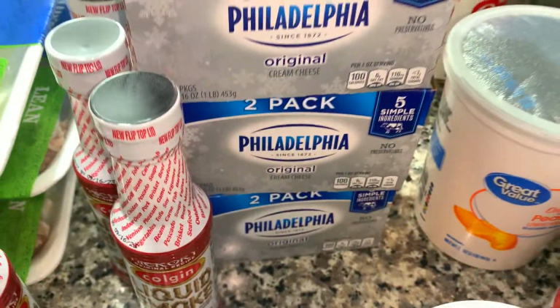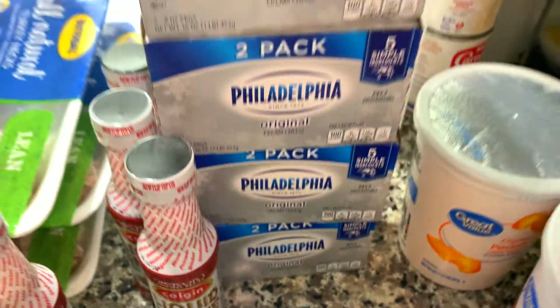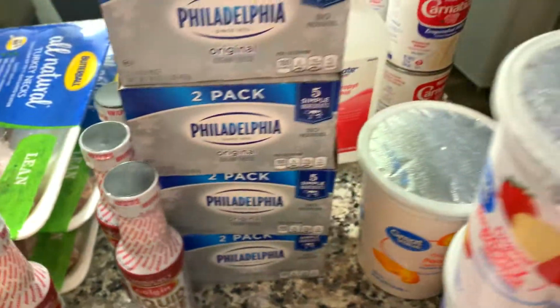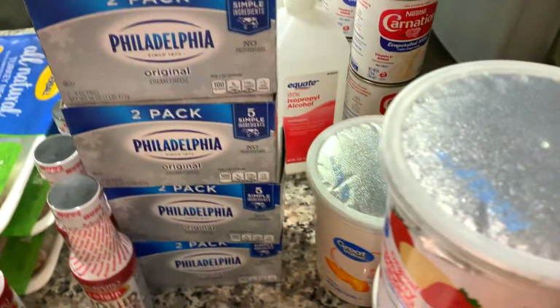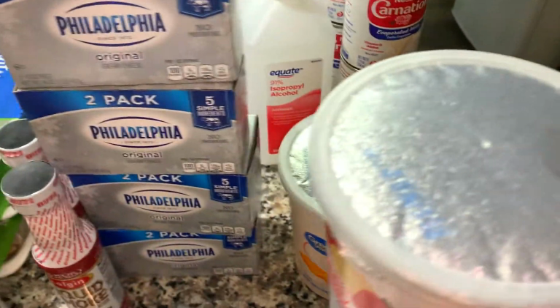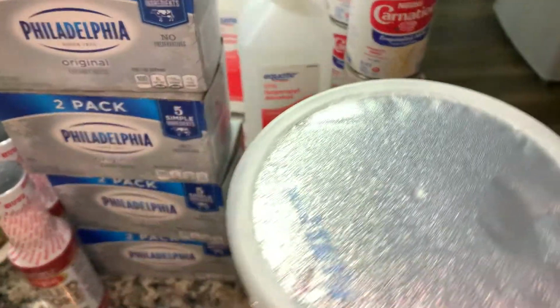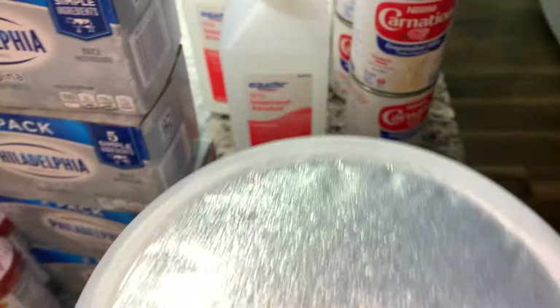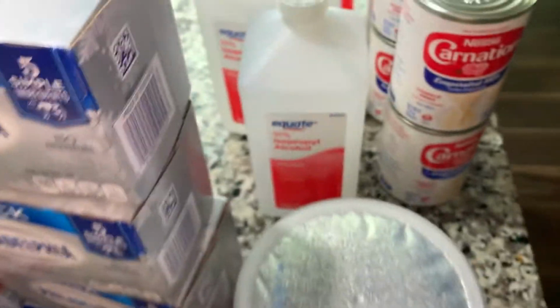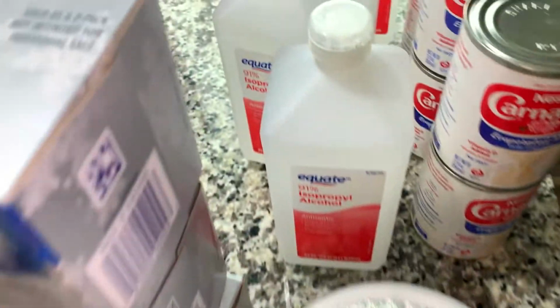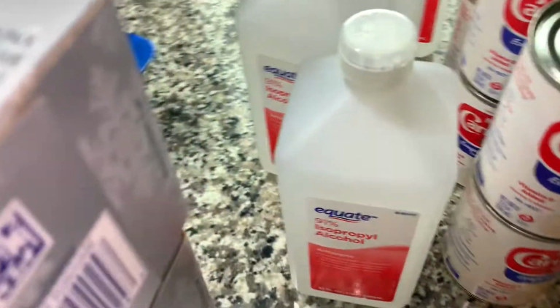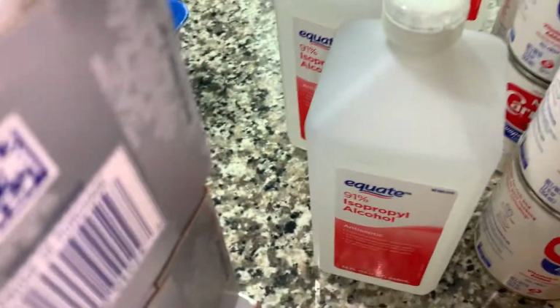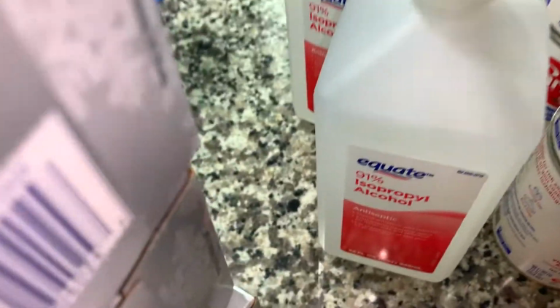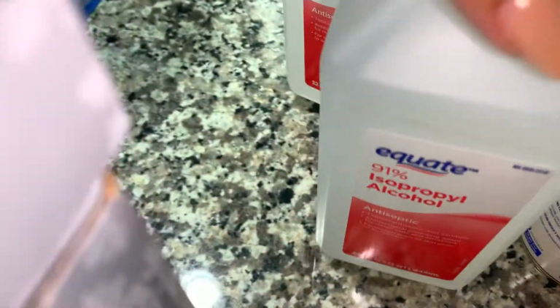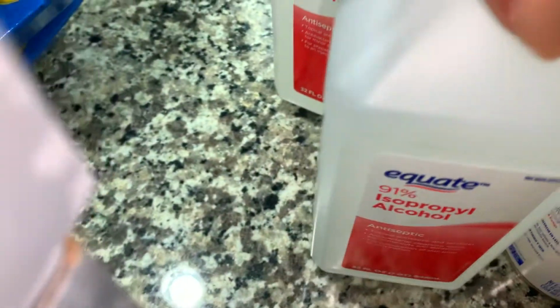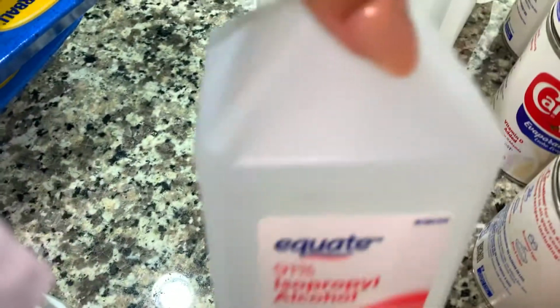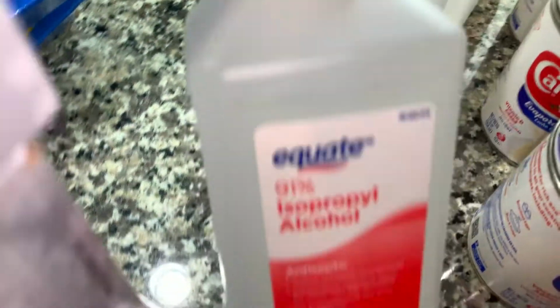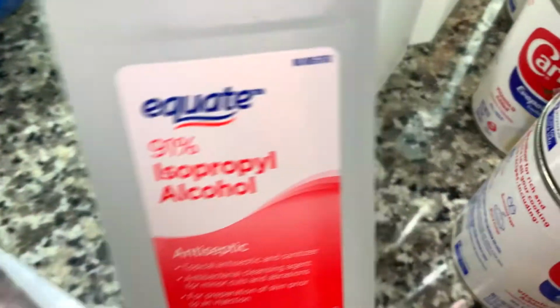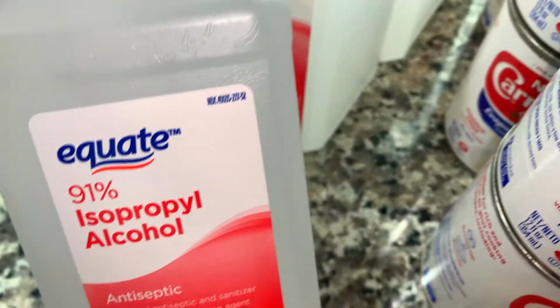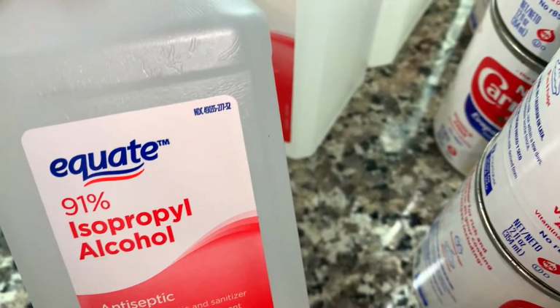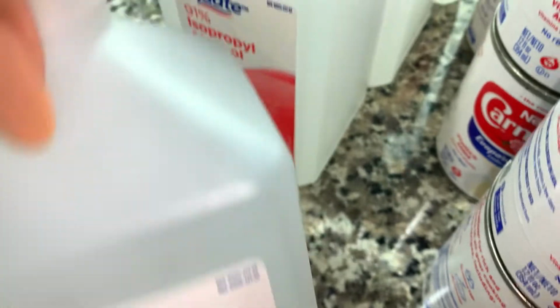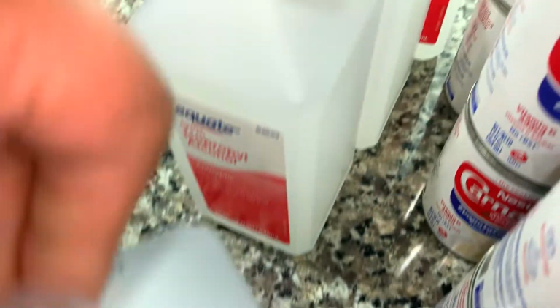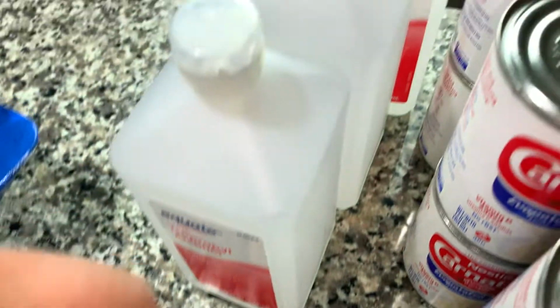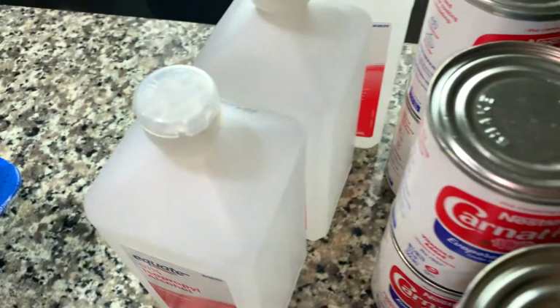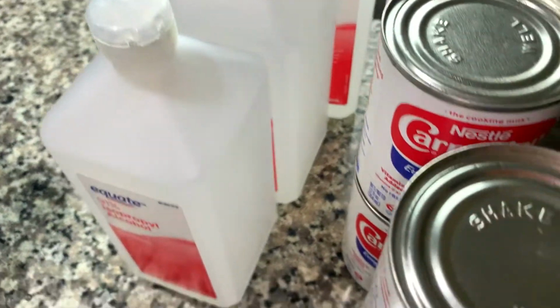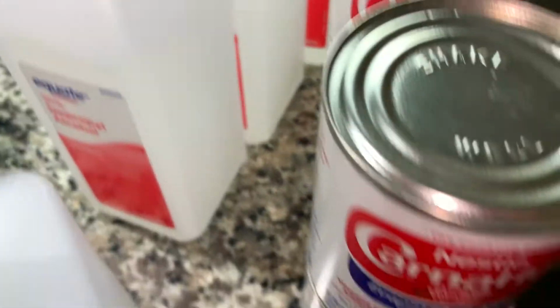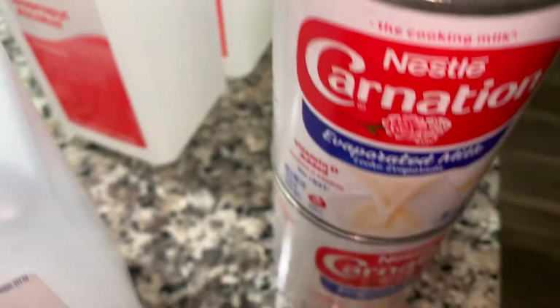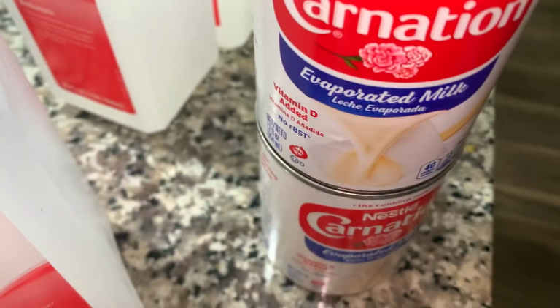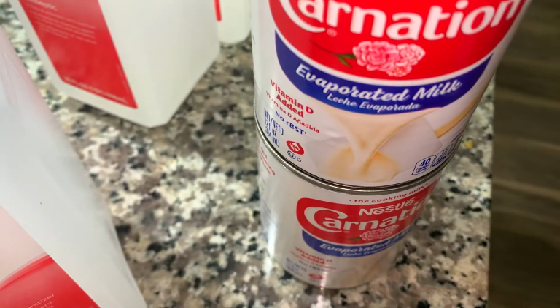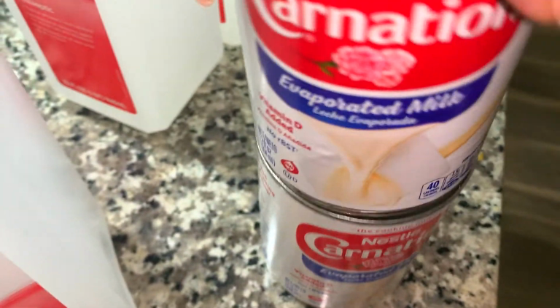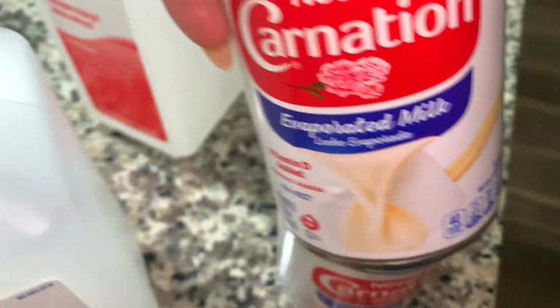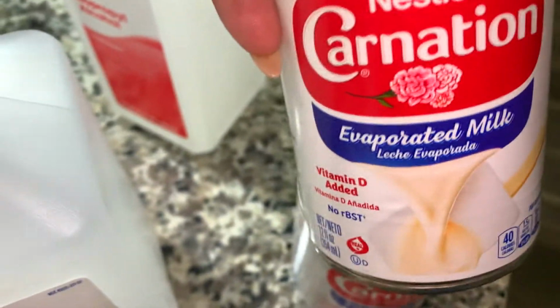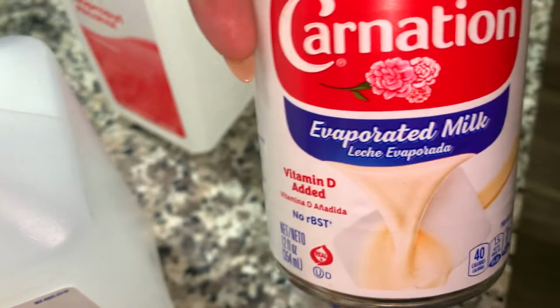There was a shortage on cream cheese, y'all, so I made sure to buy a few blocks of that. Walmart has the 91% rubbing alcohol, and for a long time I couldn't find these at all either, so I bought four of those to have on hand.